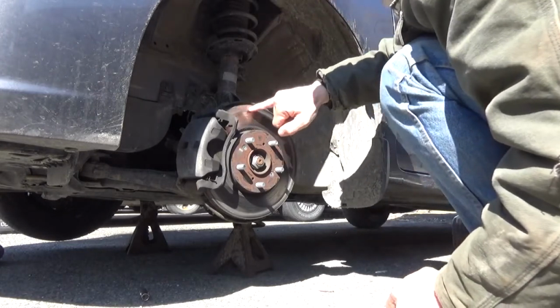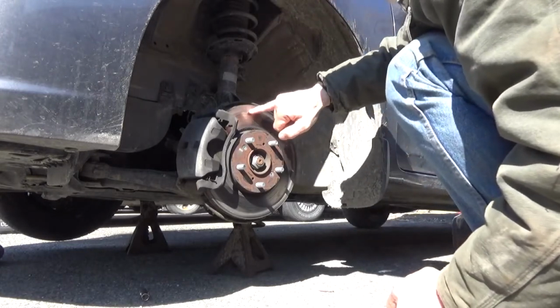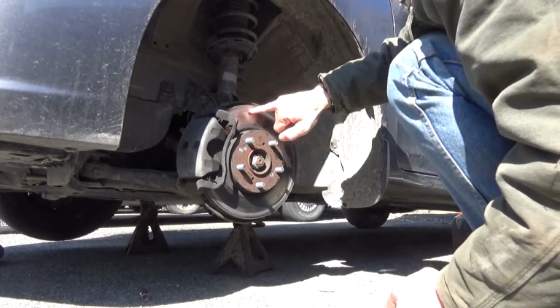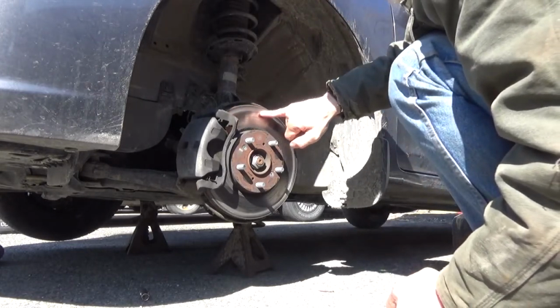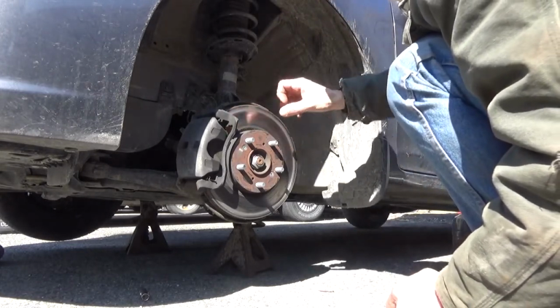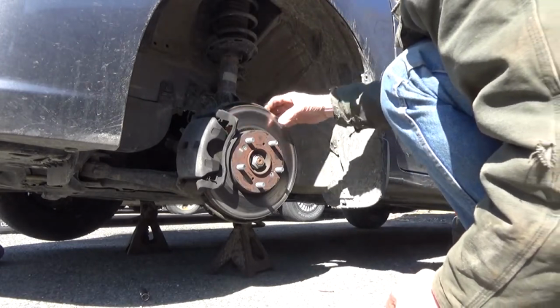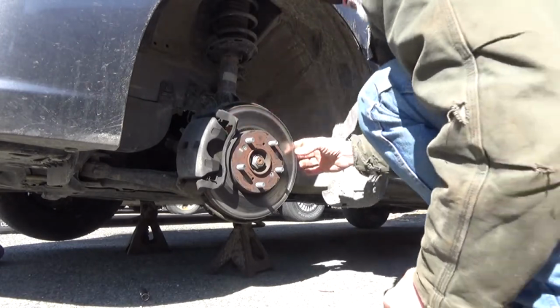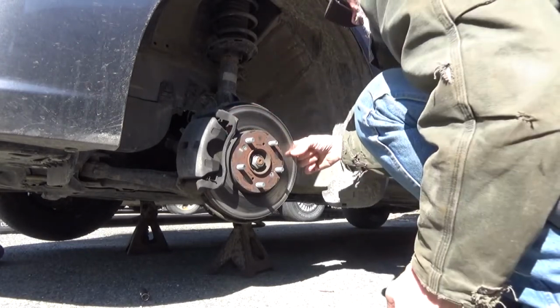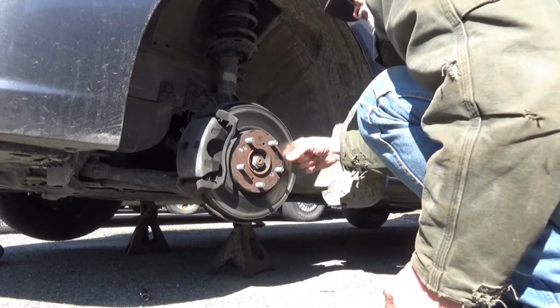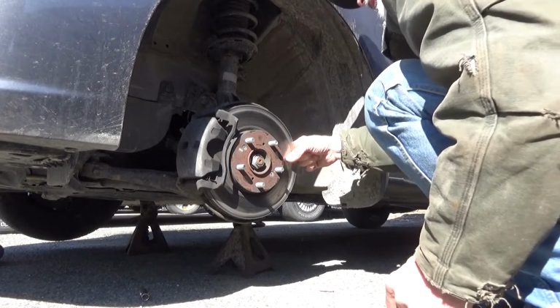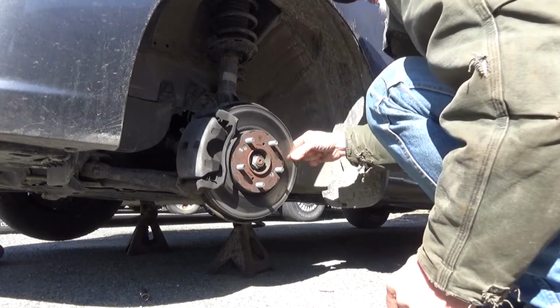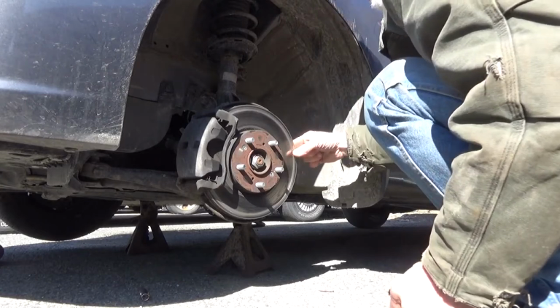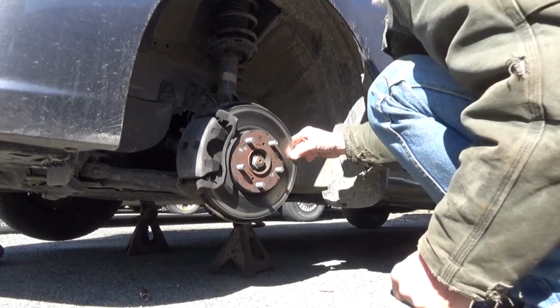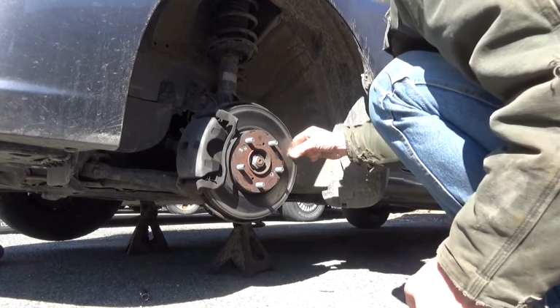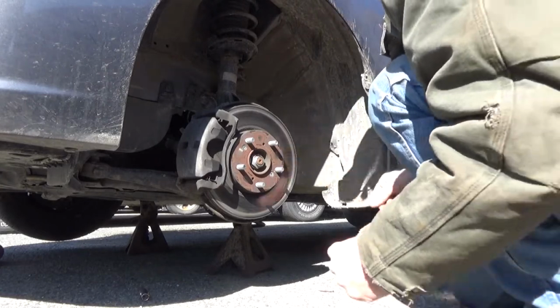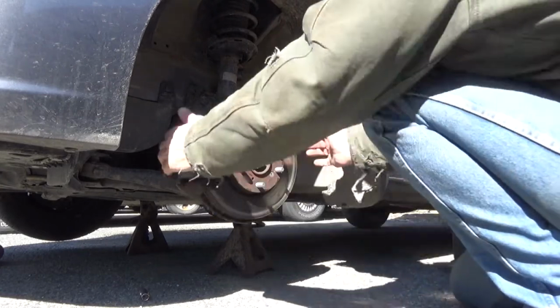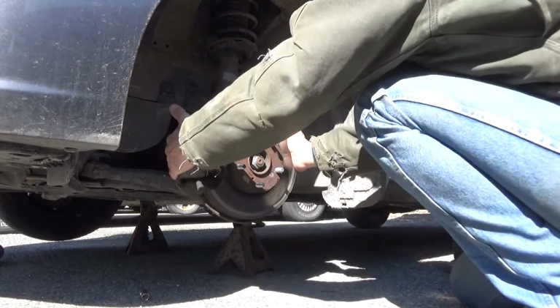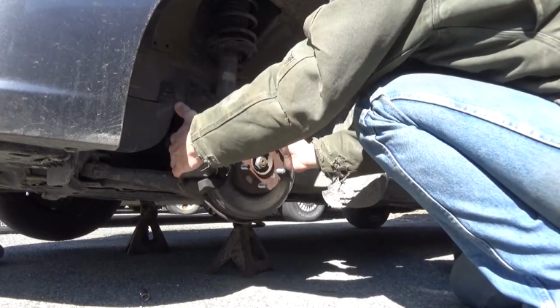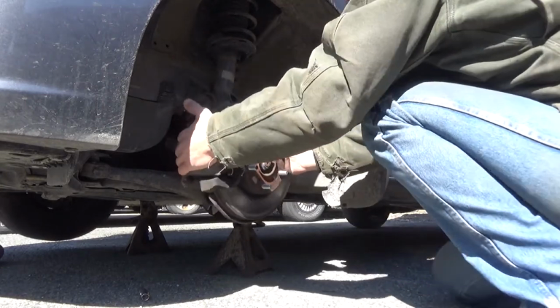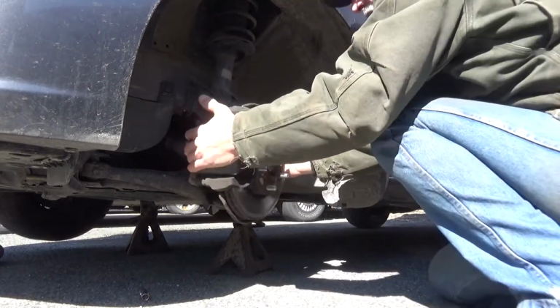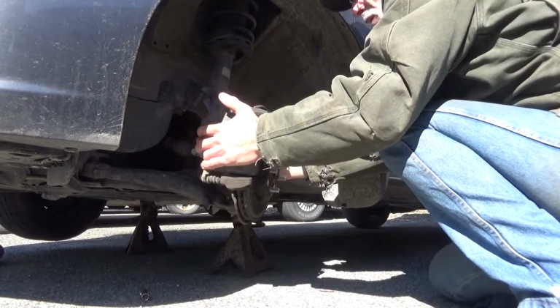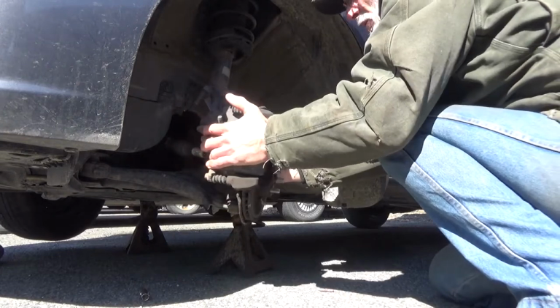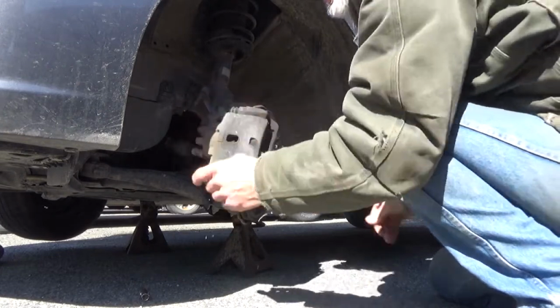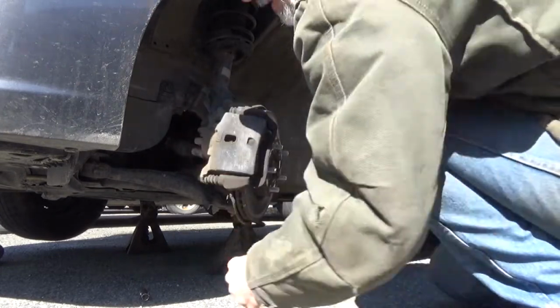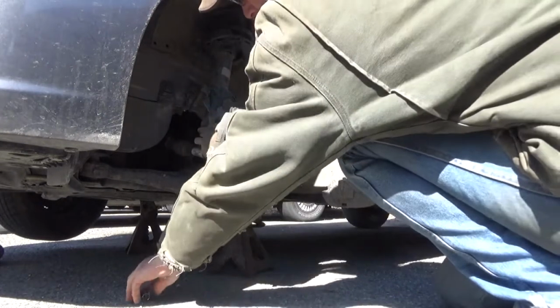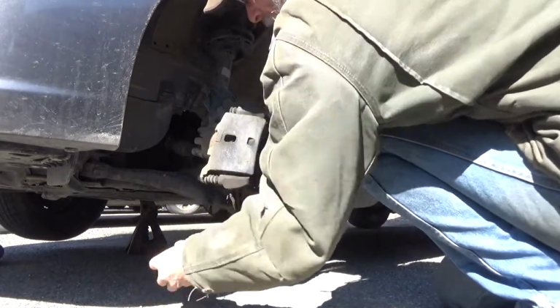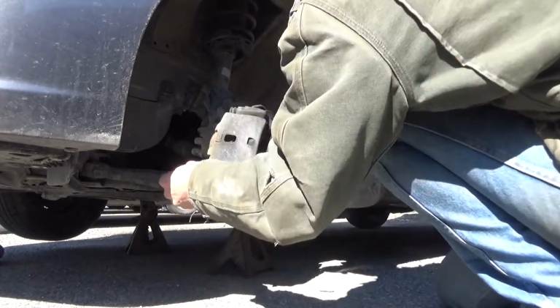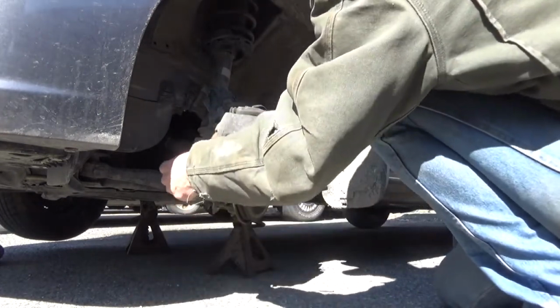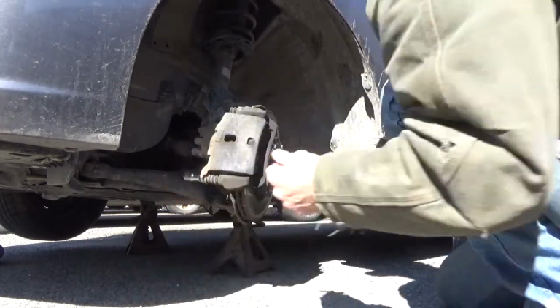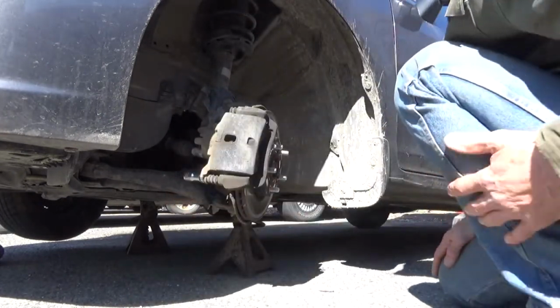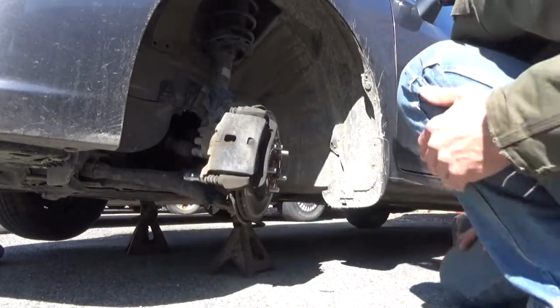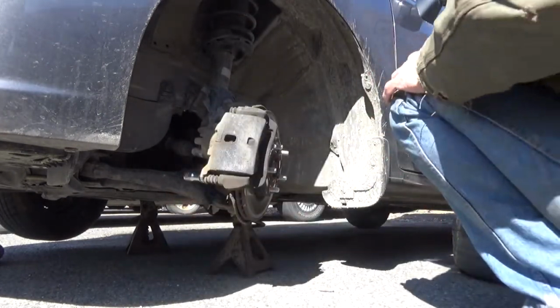The outside pad is just starting to rub, and the inside is fine. So the rotors are good? Well, this one looks good. Let's get over to the other side.